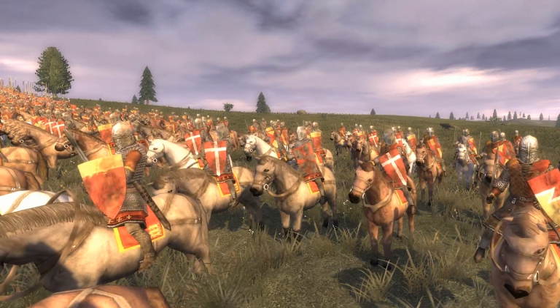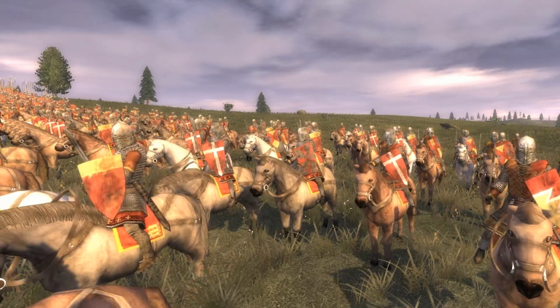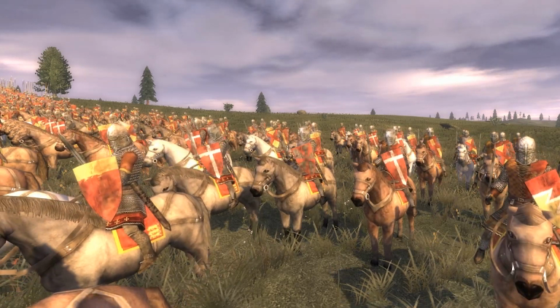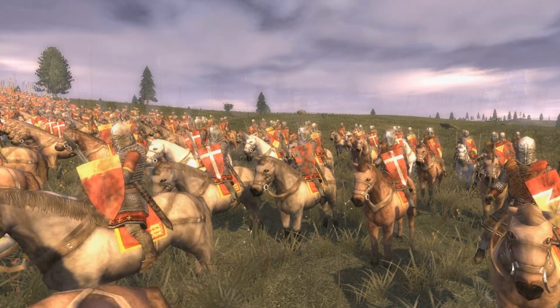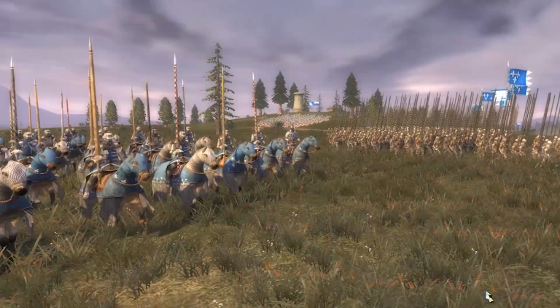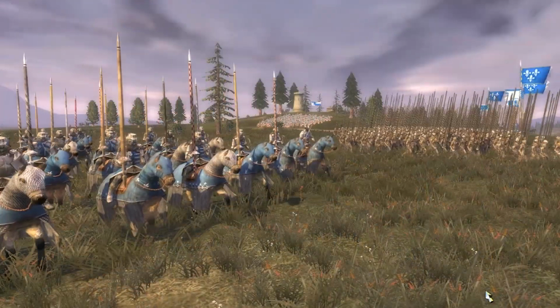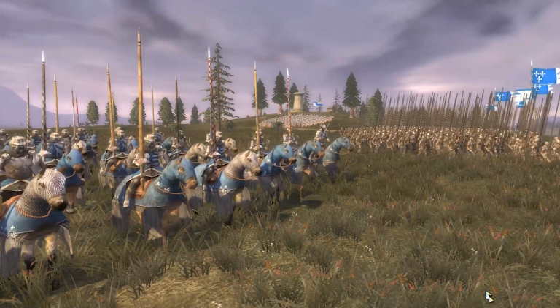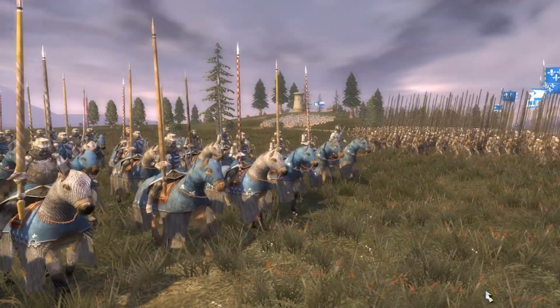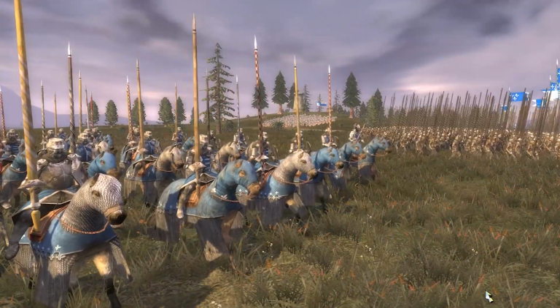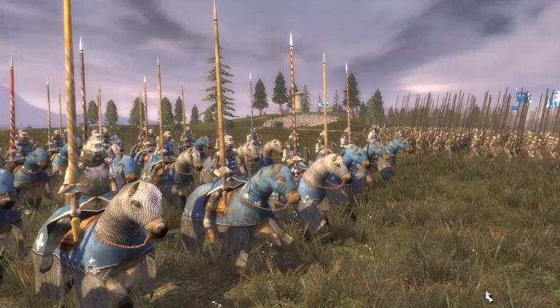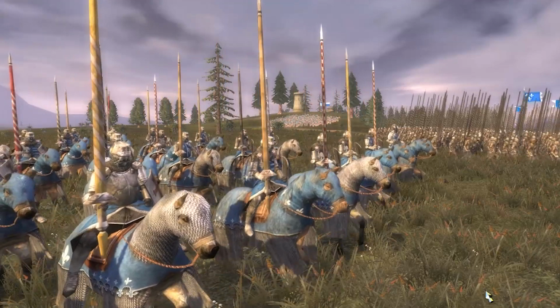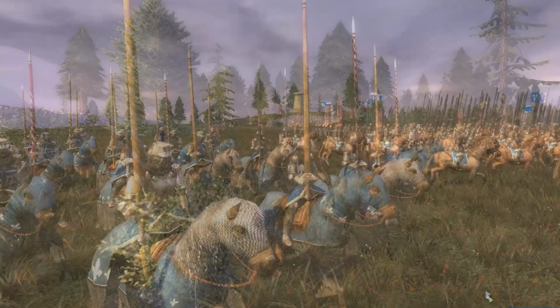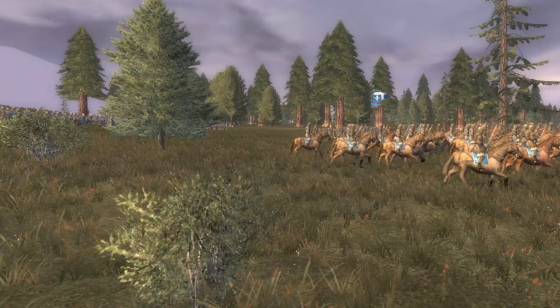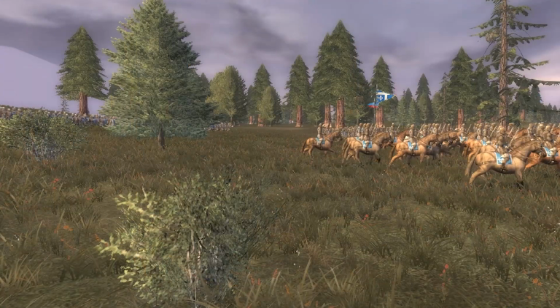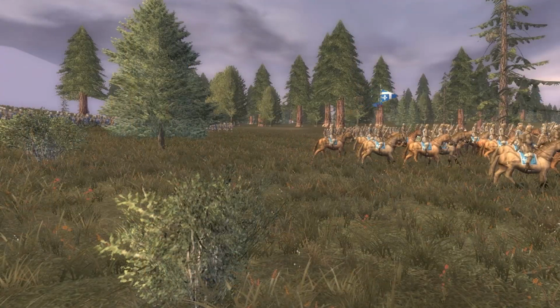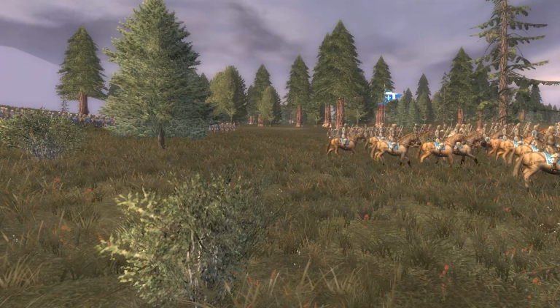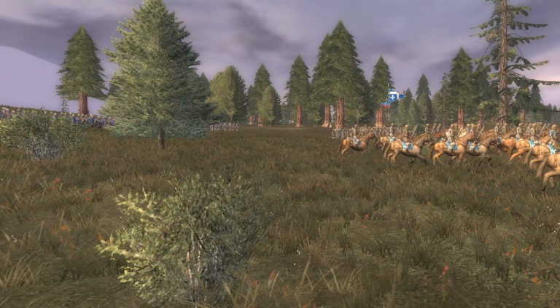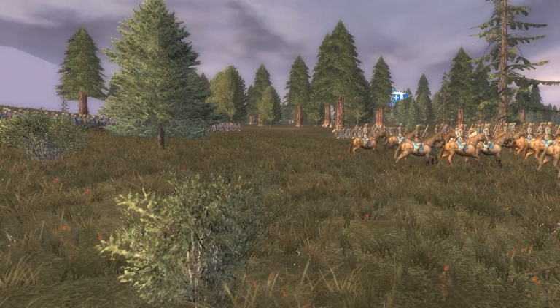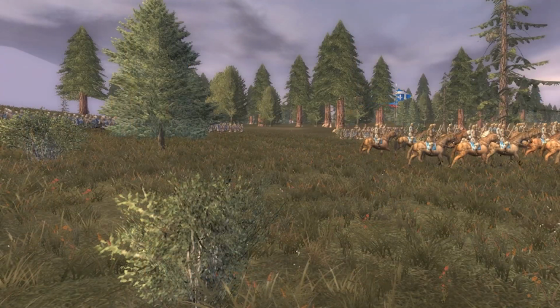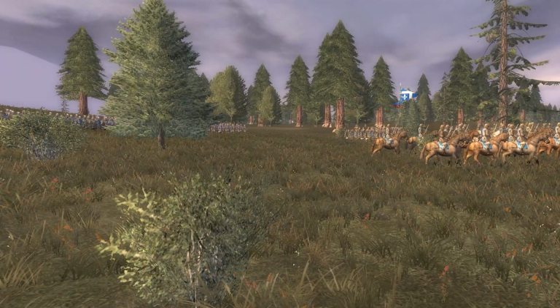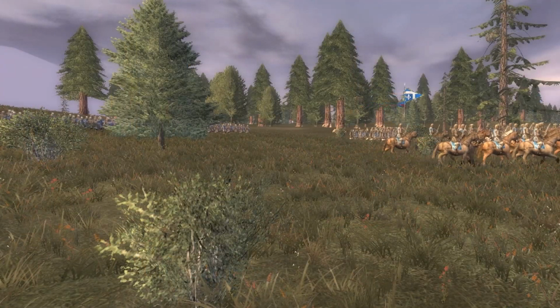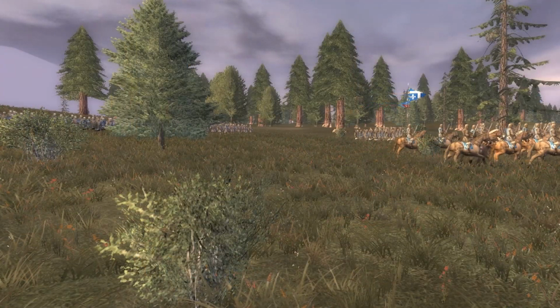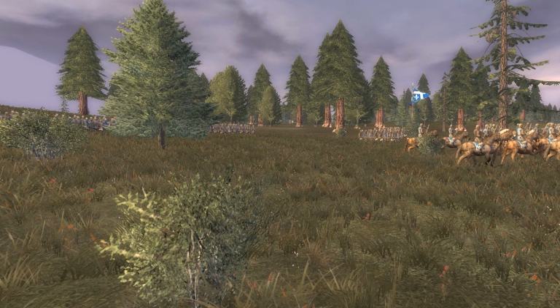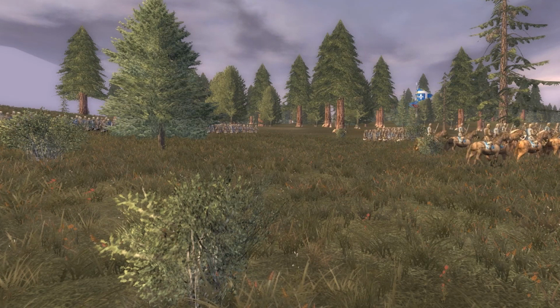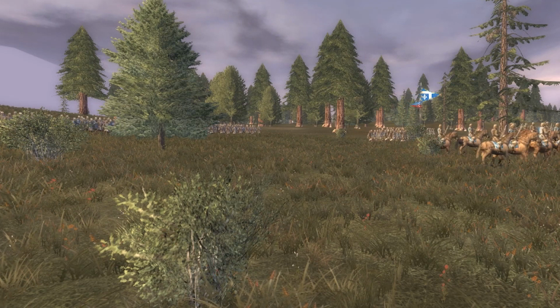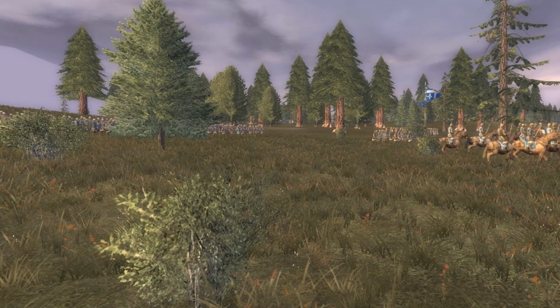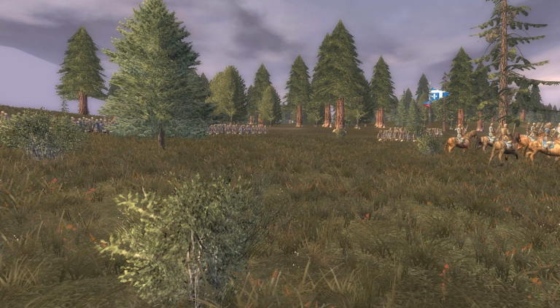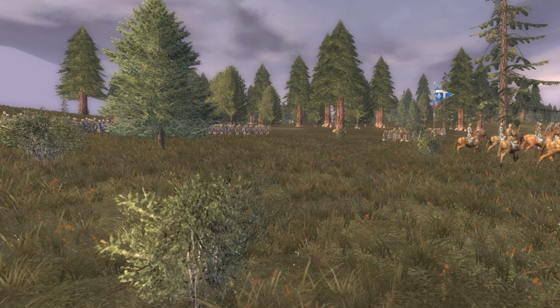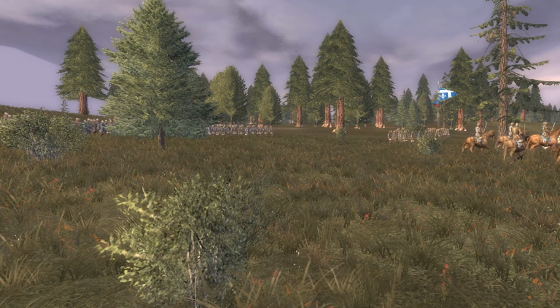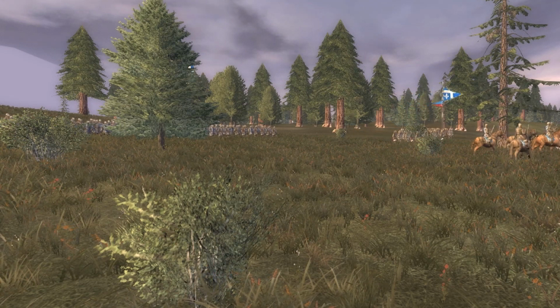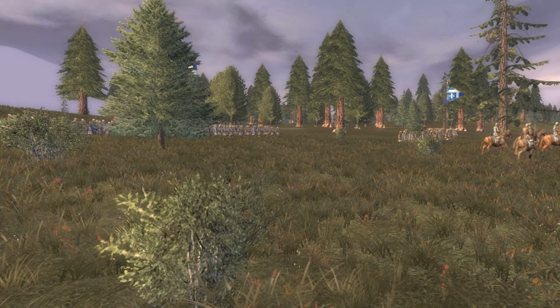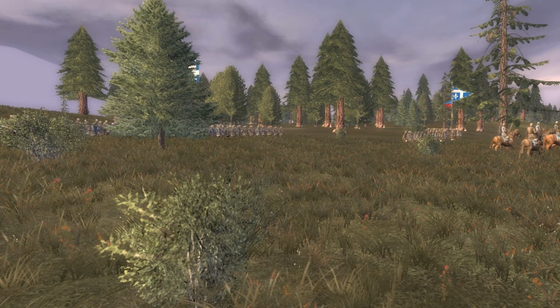Now let's take a look at Henry Tudor's forces. Henry Tudor's vanguard is commanded by the Earl of Oxford who is keeping the army very close together. Sir Gilbert Talbot is leading the right wing and Ron Savage is leading the left.